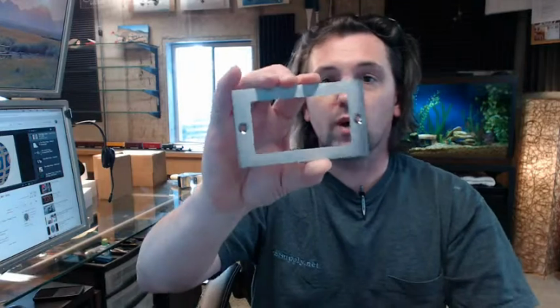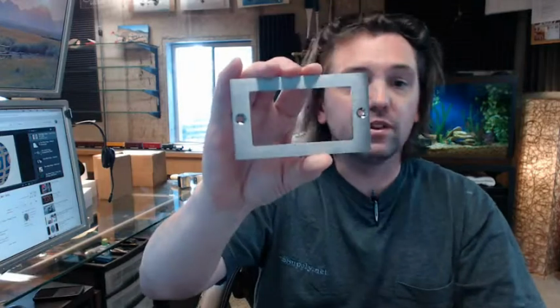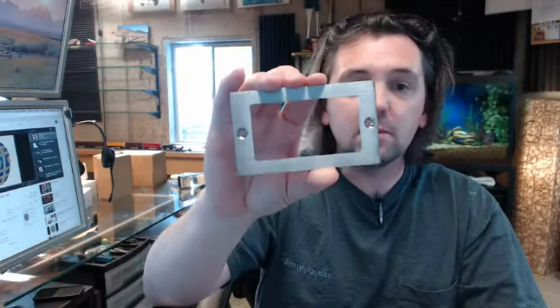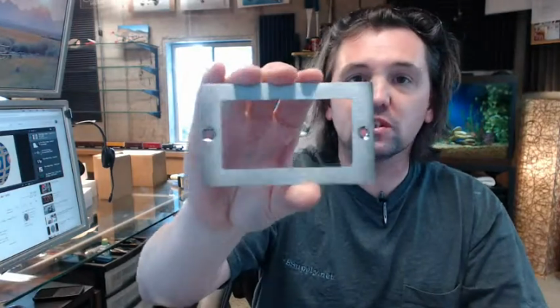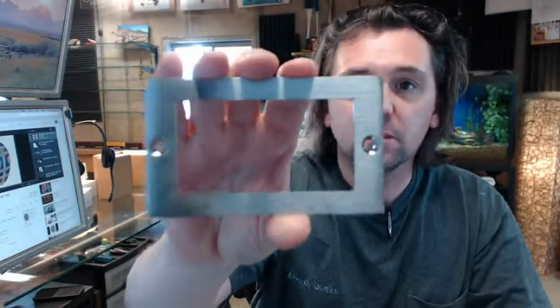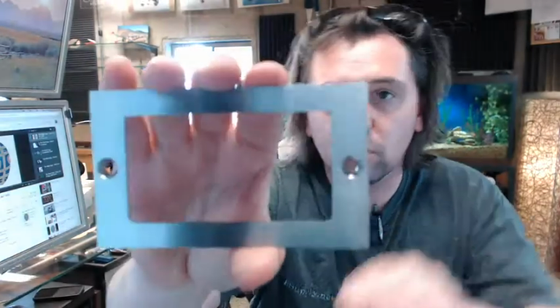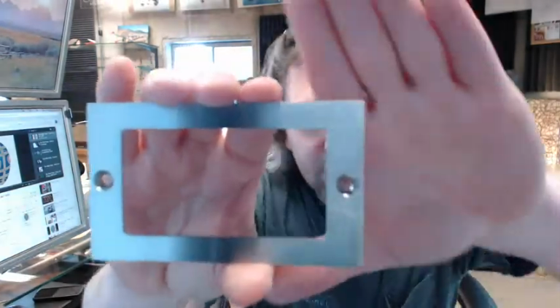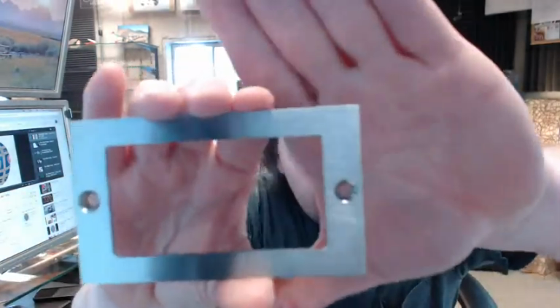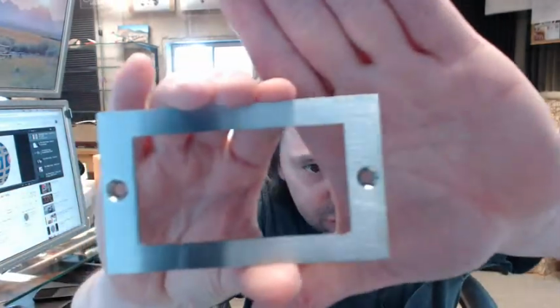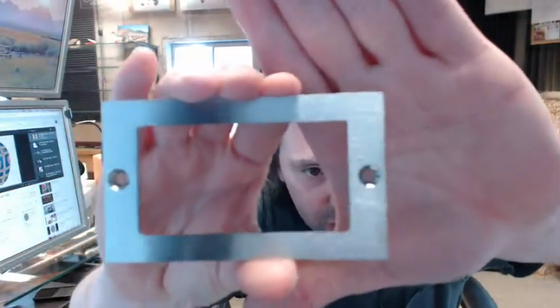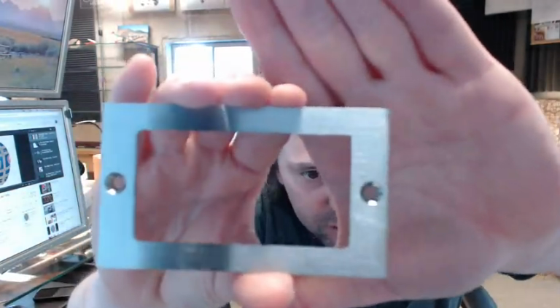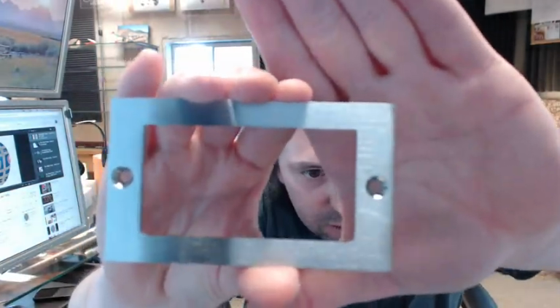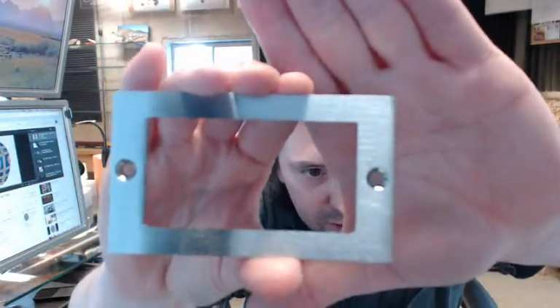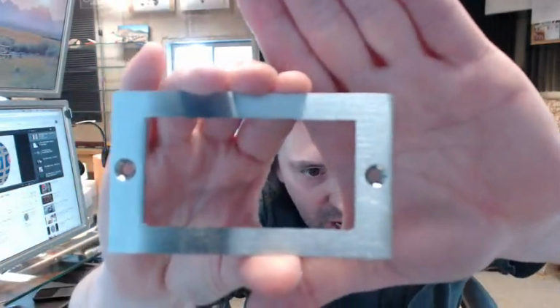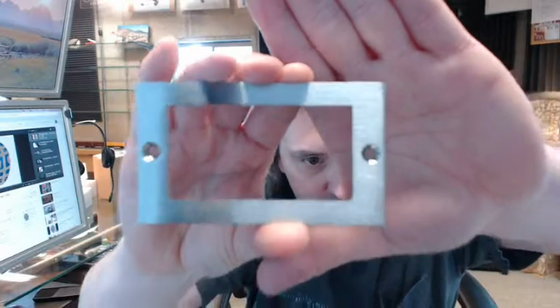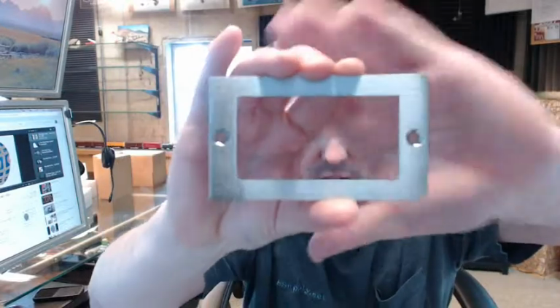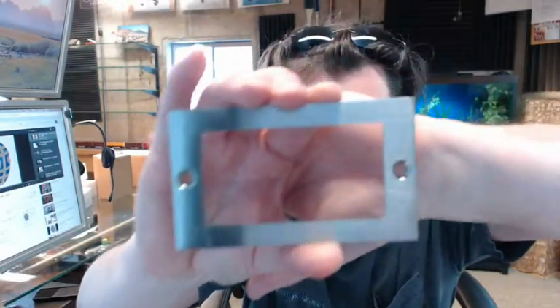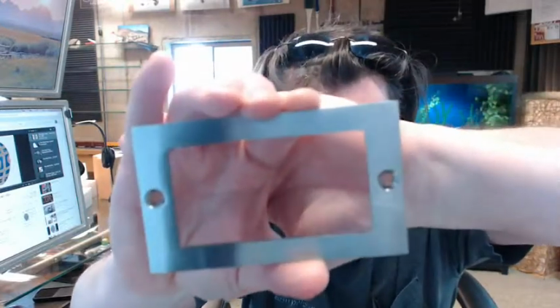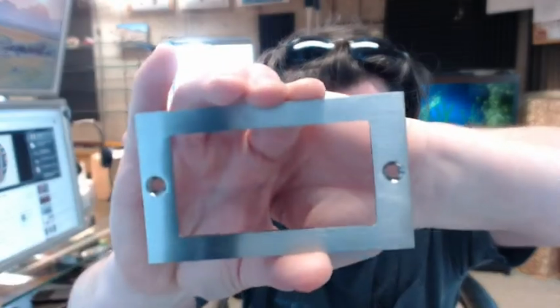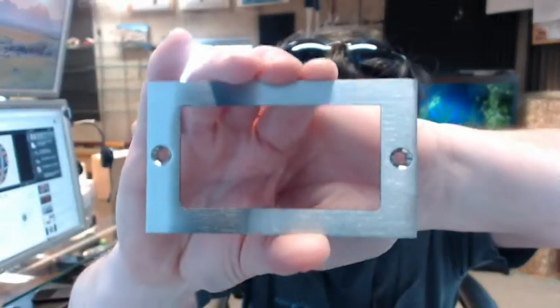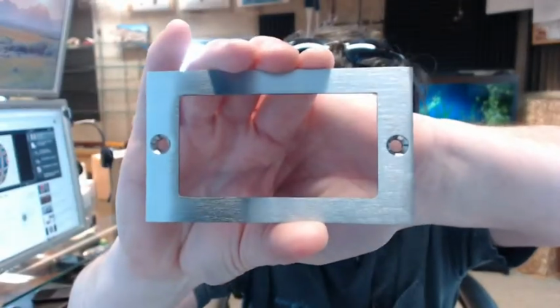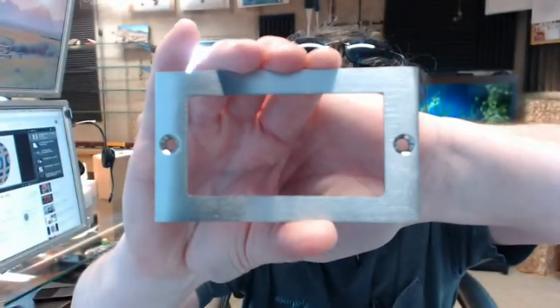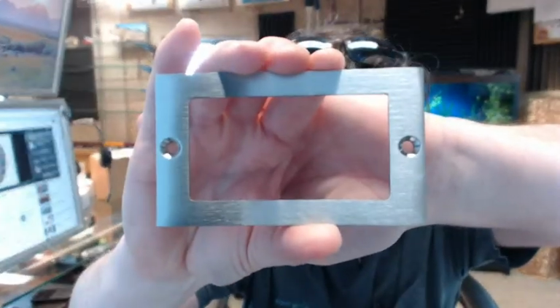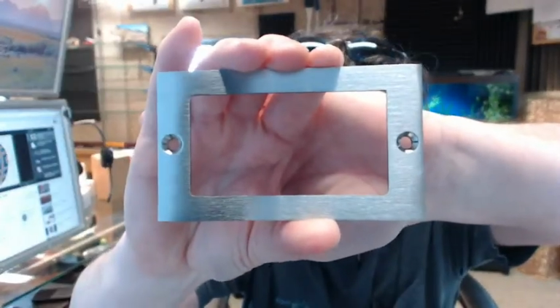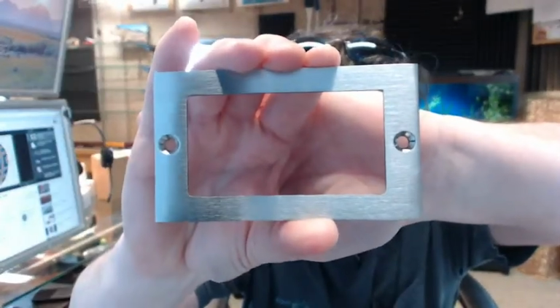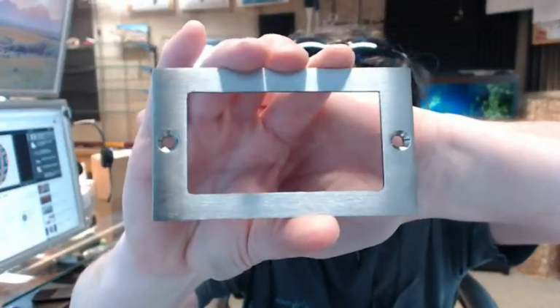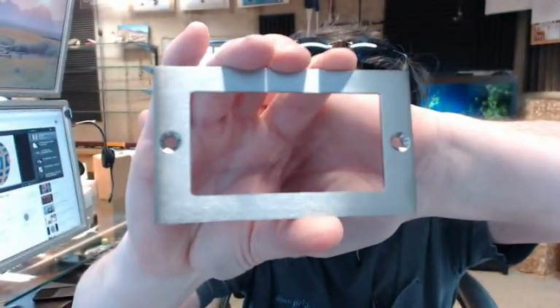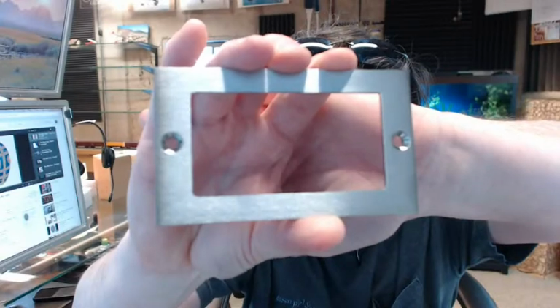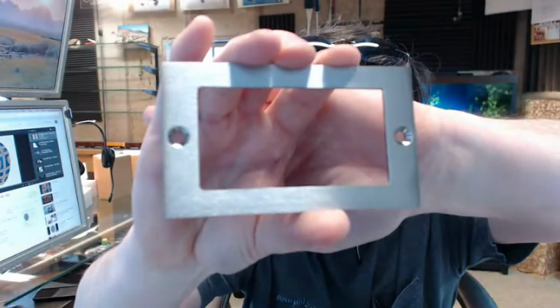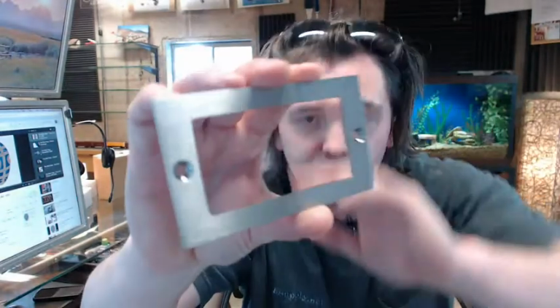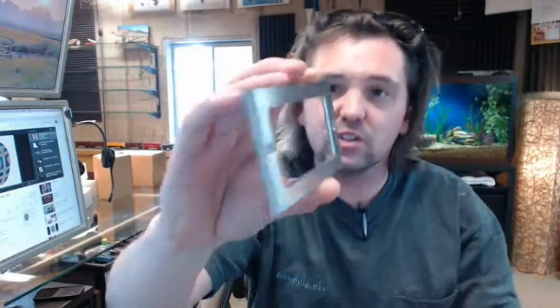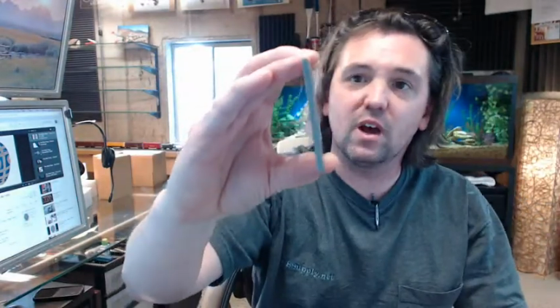Rockwood — the name is just synonymous with good quality fit and finish. I'm not sure if the camera is going to focus real well on what we are doing here that close, but it's just good looking material from Rockwood every single time.